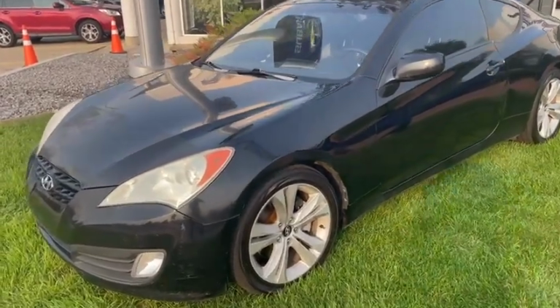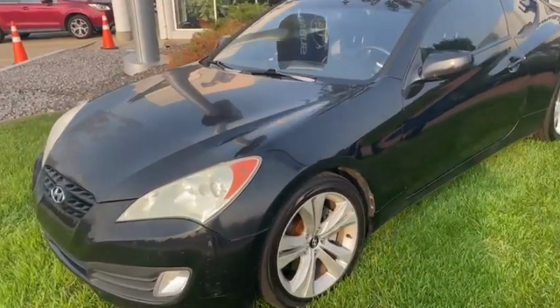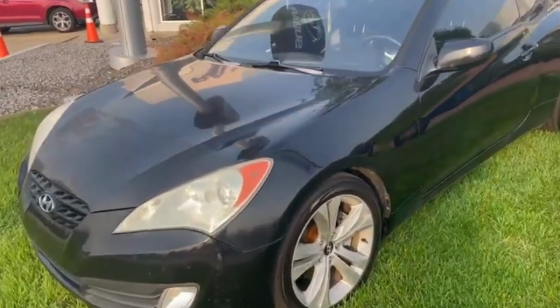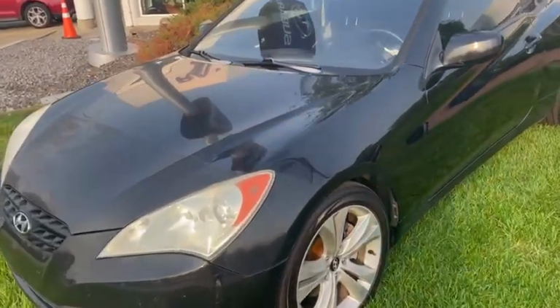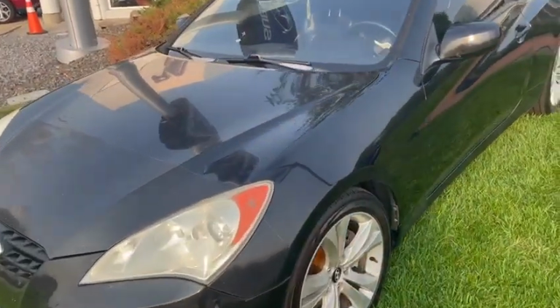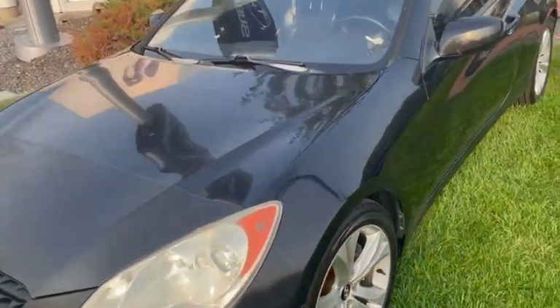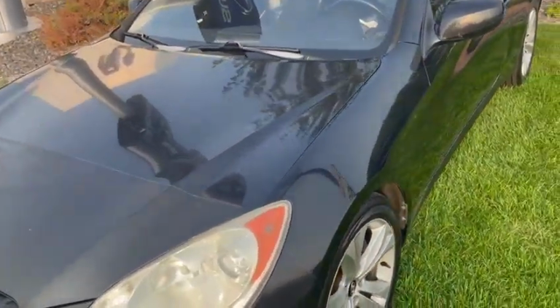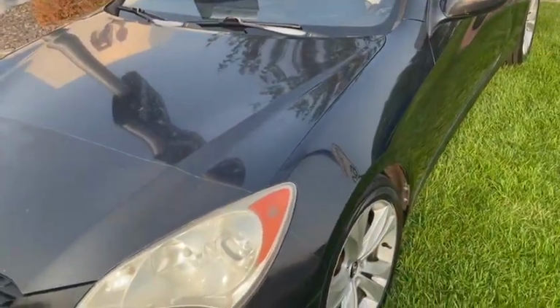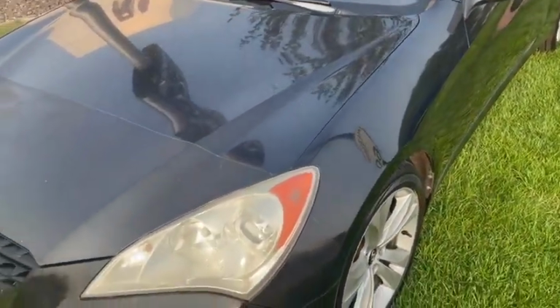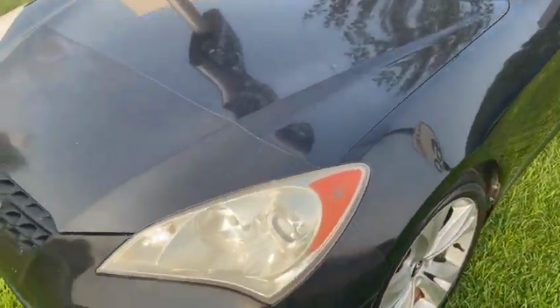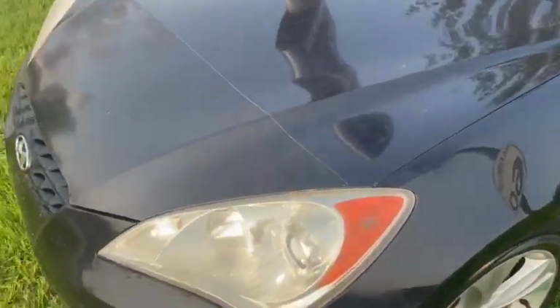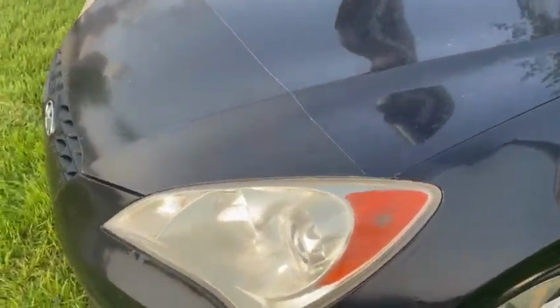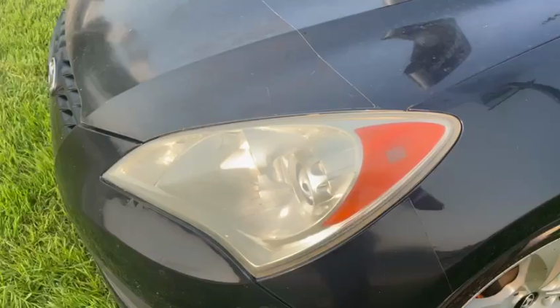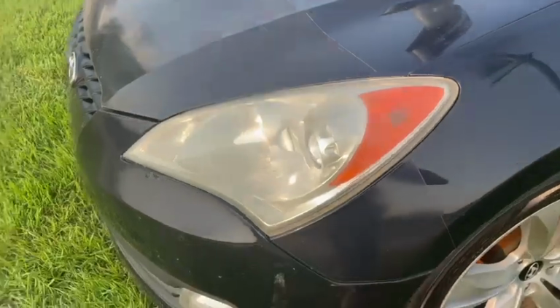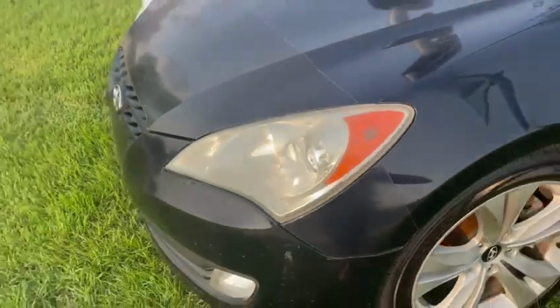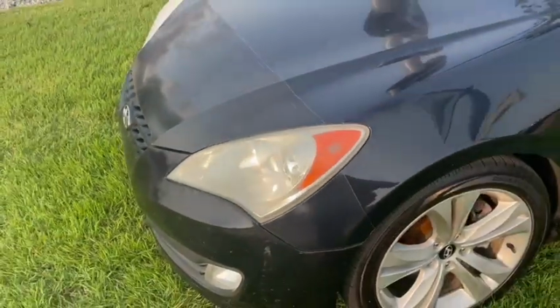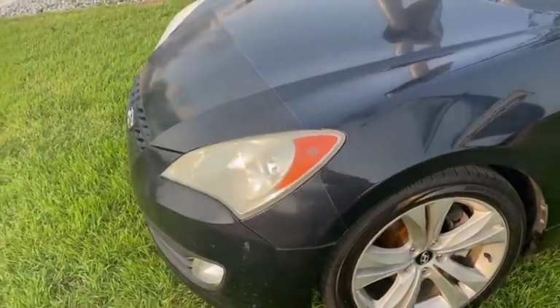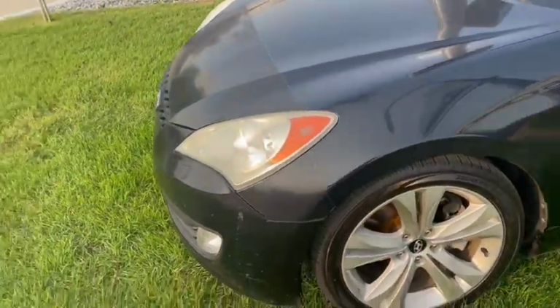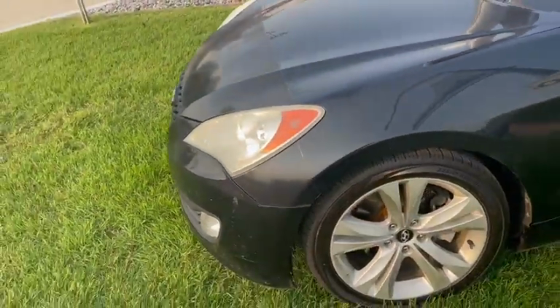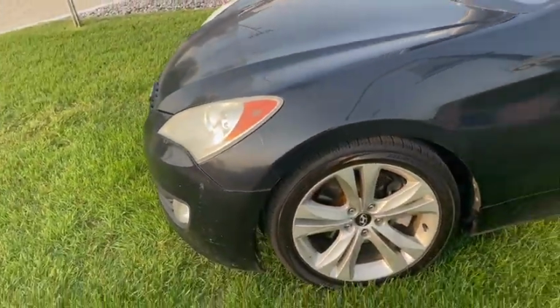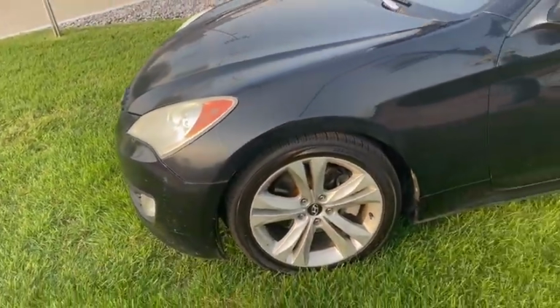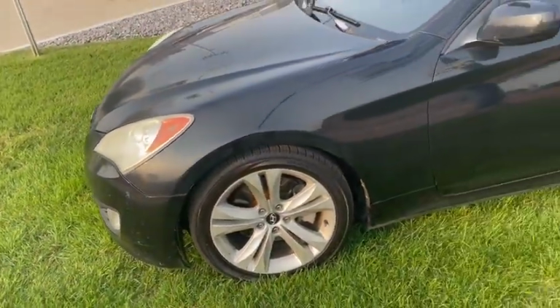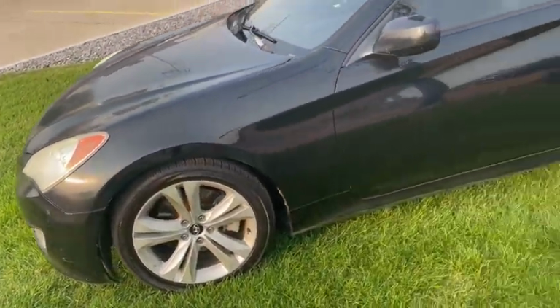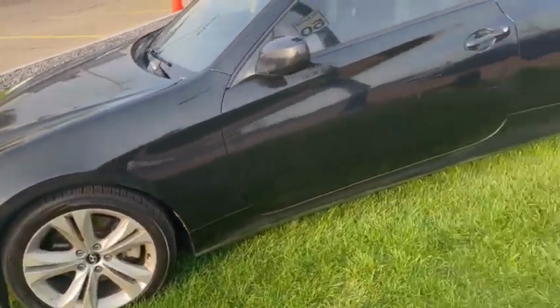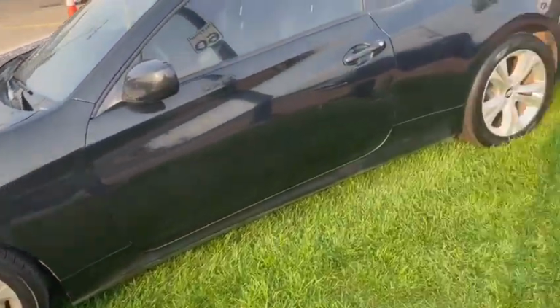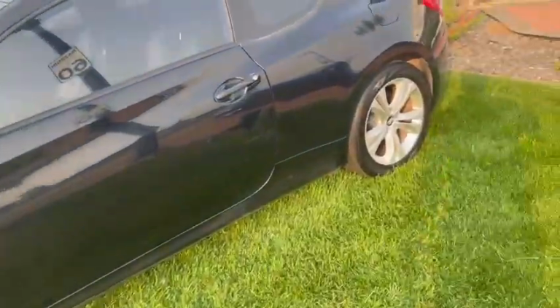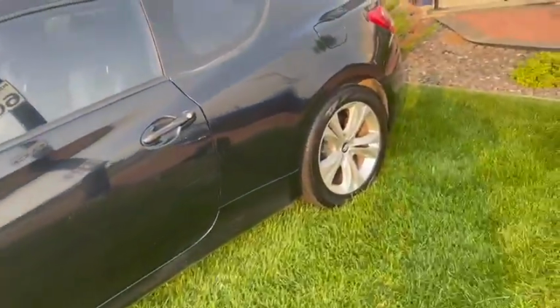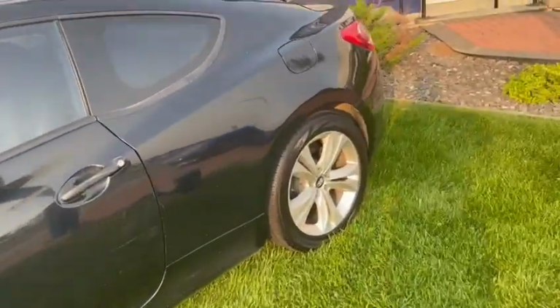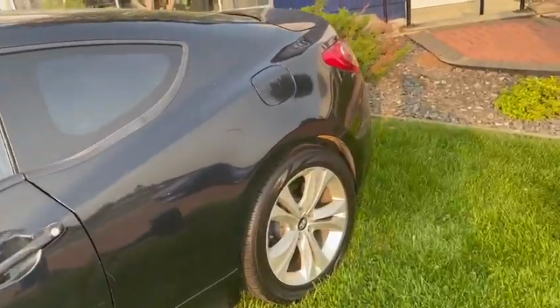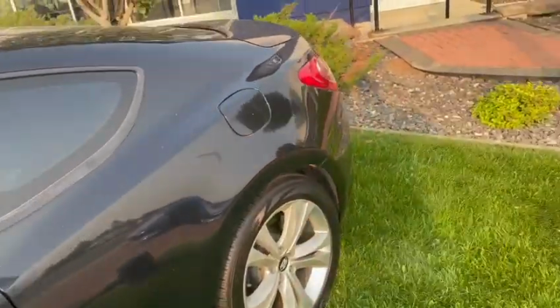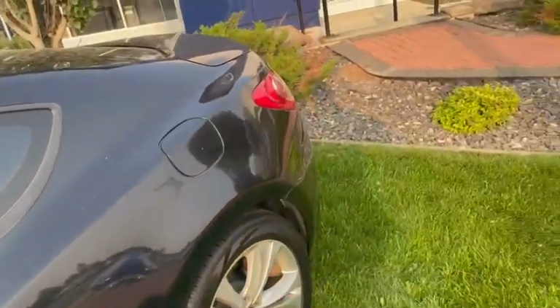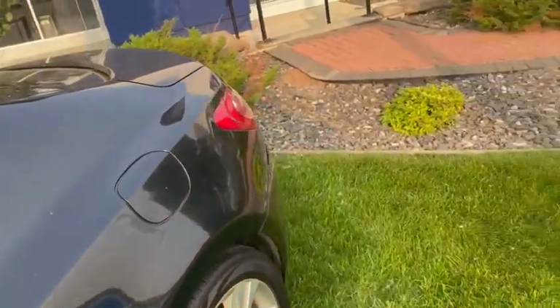A few key features right off the bat: the previous owners did put on a 3M protection package up on the front hood, just to protect those areas as well as the mirrors. Coming around the side, really good shape if you're looking for a great rear-wheel drive vehicle.